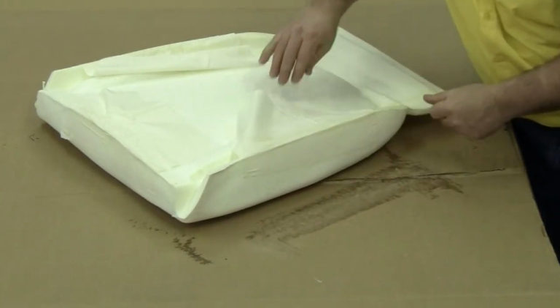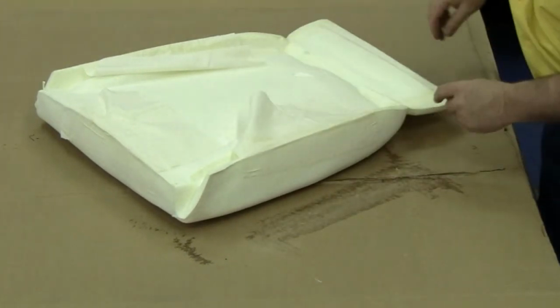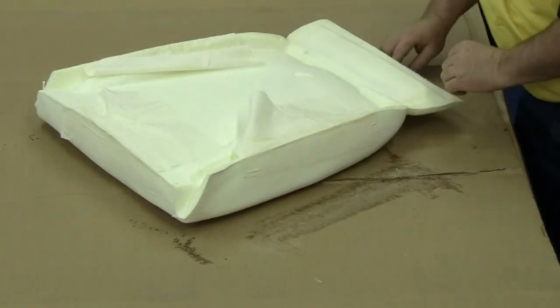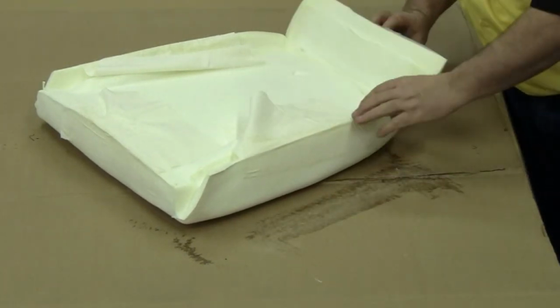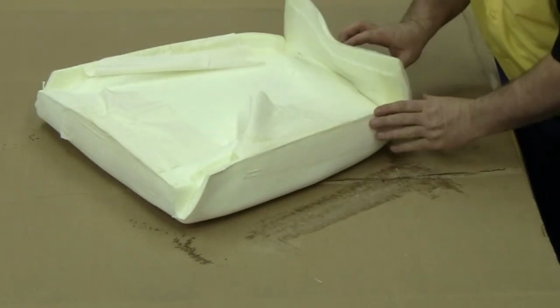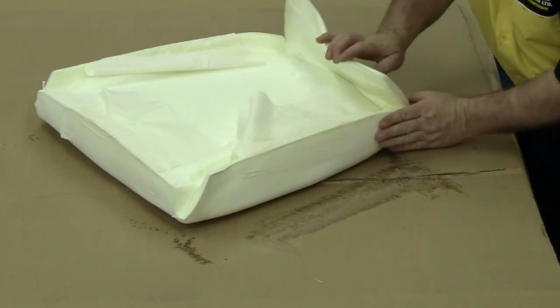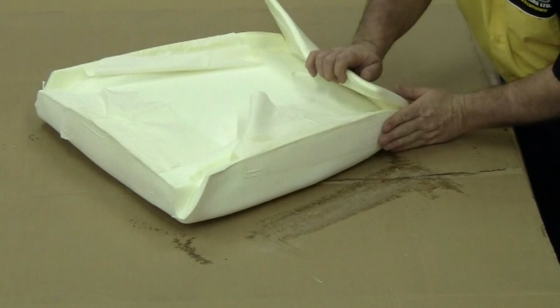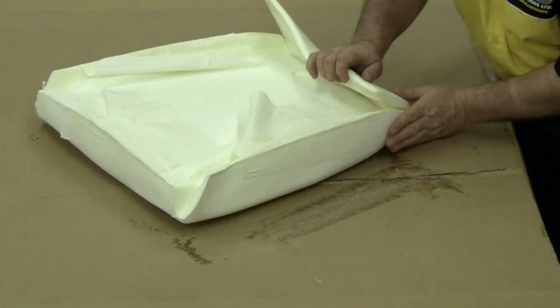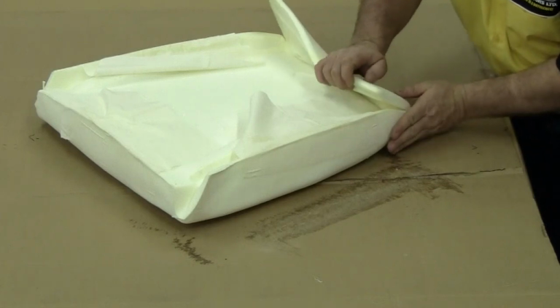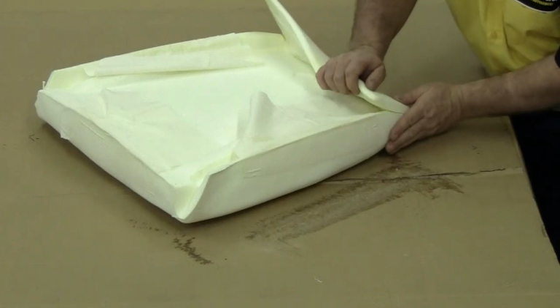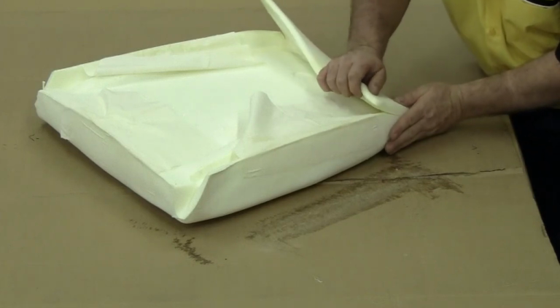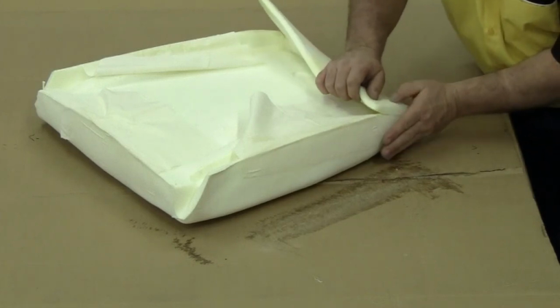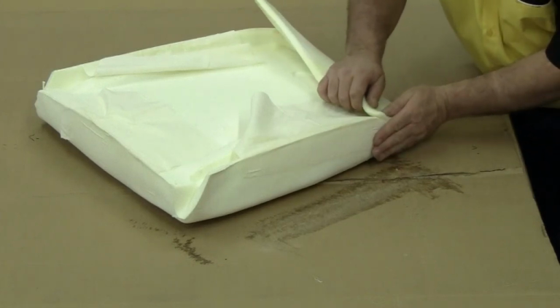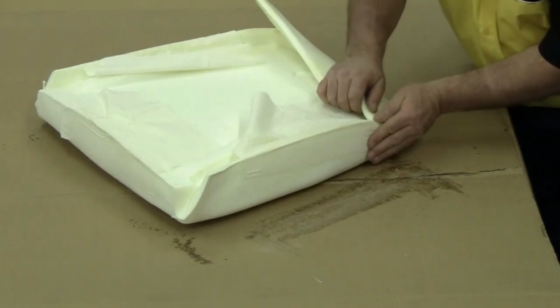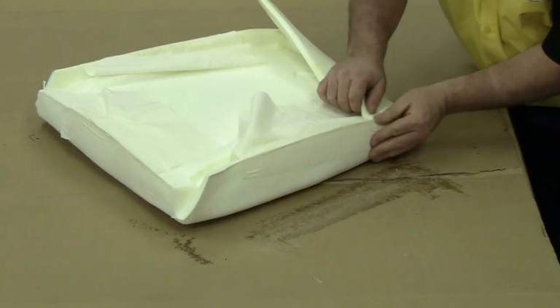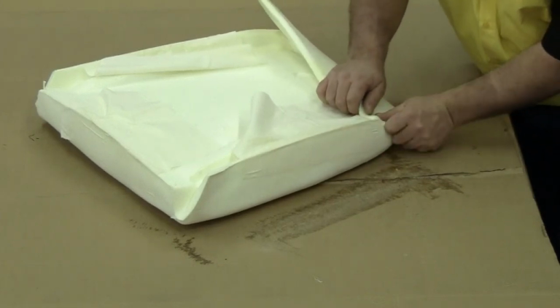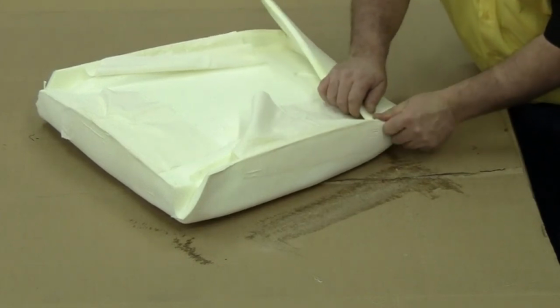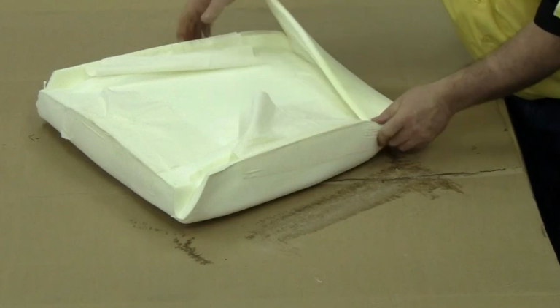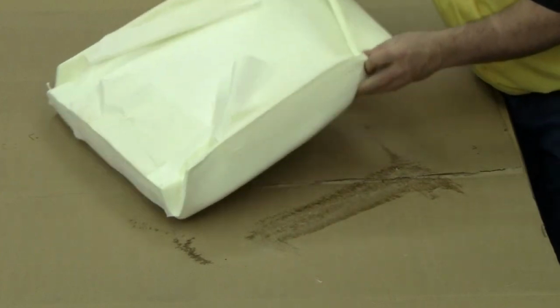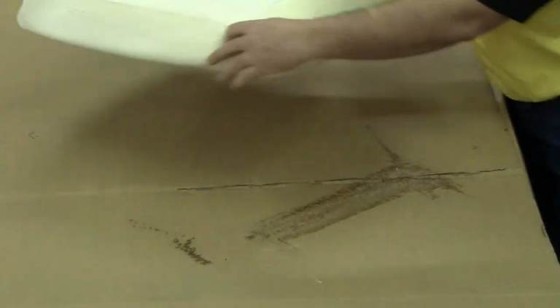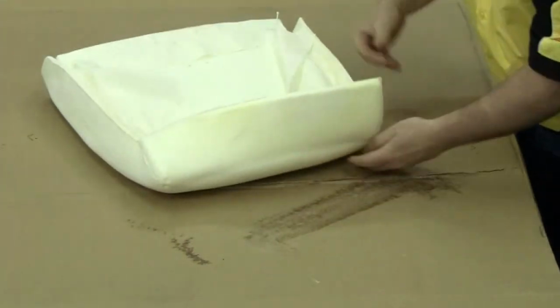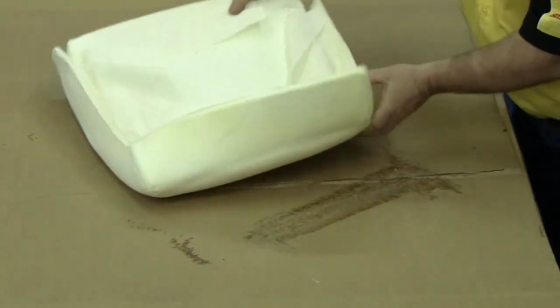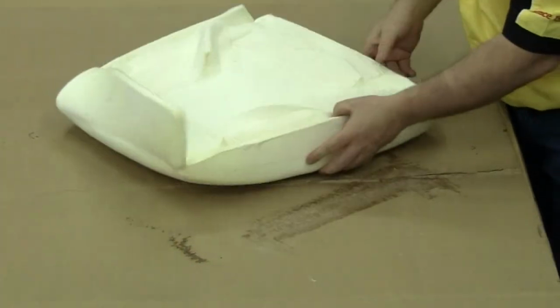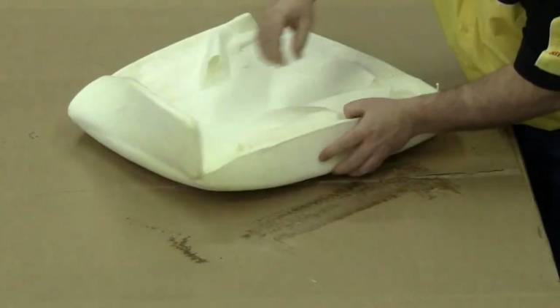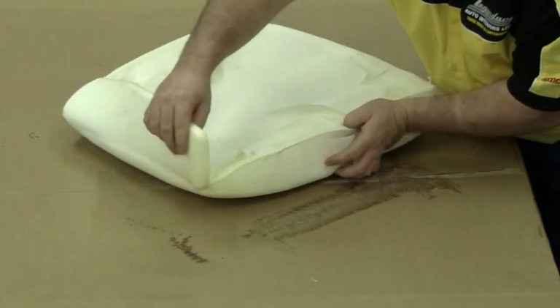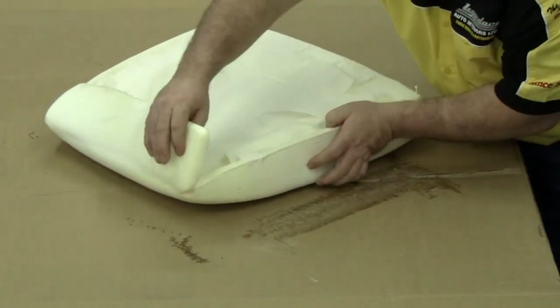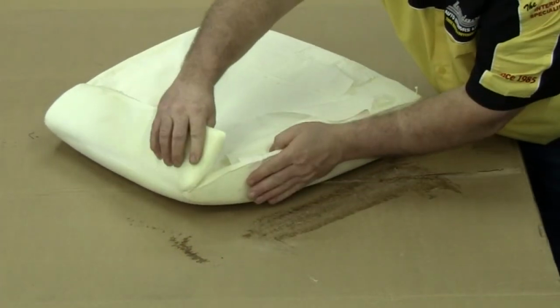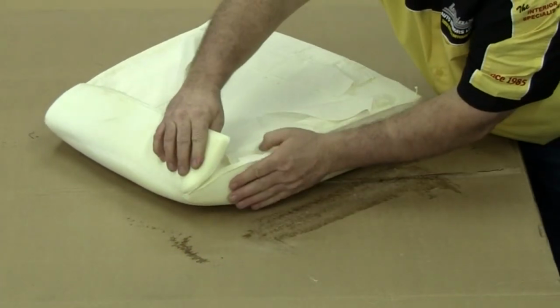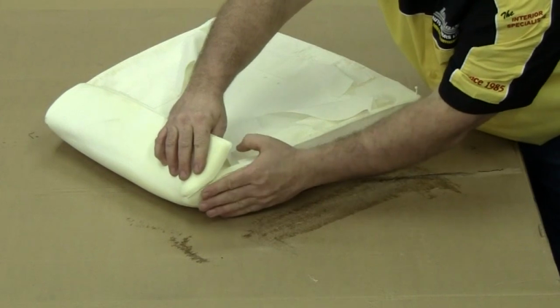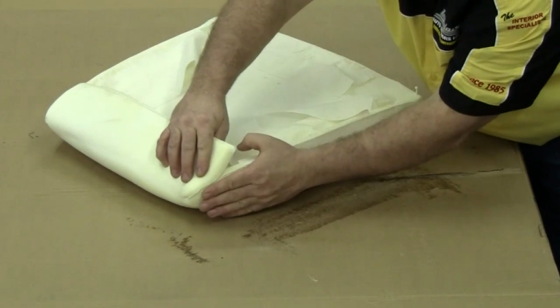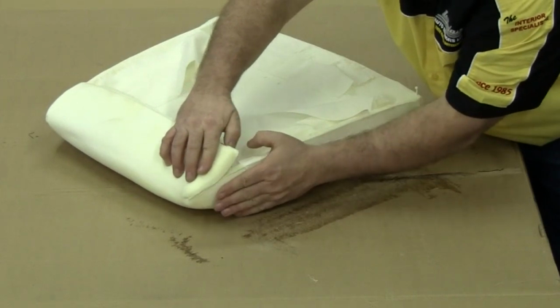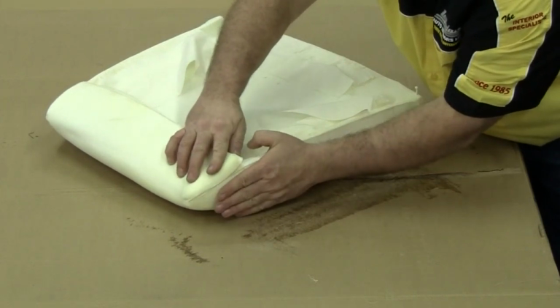Now that our sides and bottom are glued, we want to fold over the top section of the foam and glue it onto itself on the edges, creating a small pocket that we can slide over the top of our front seat top frame.